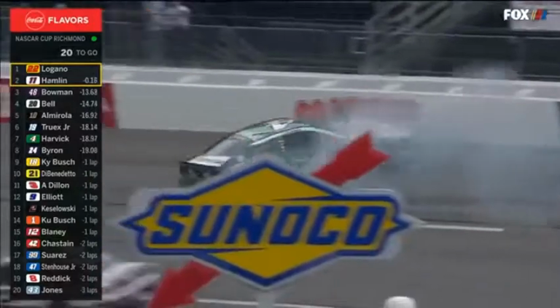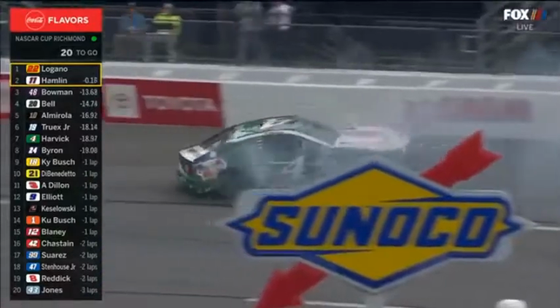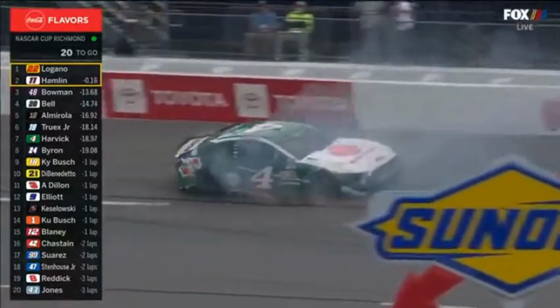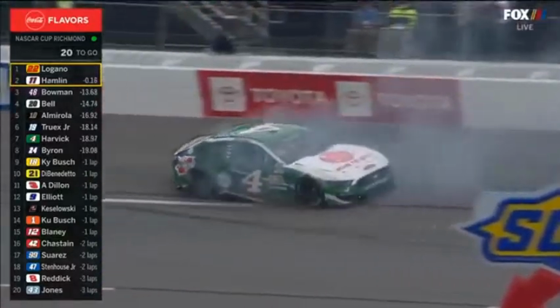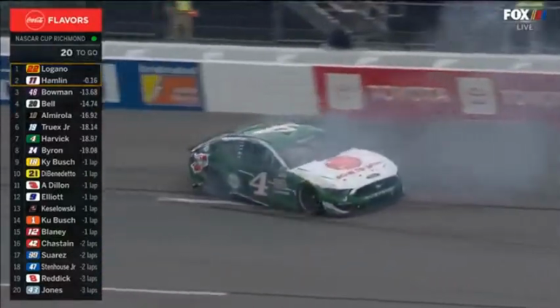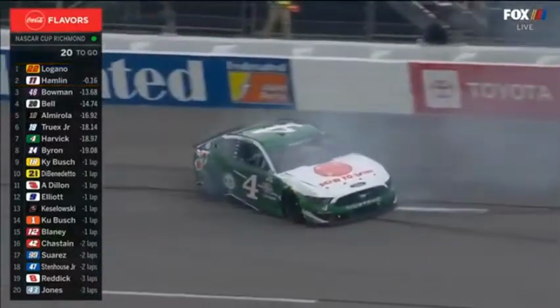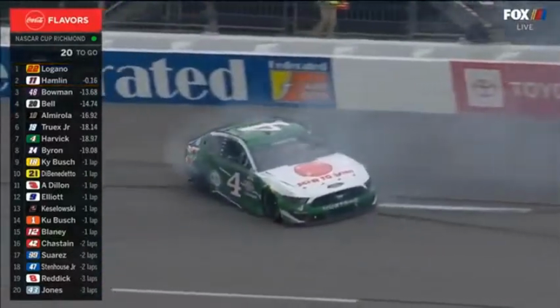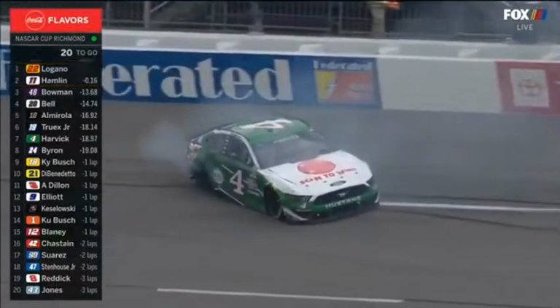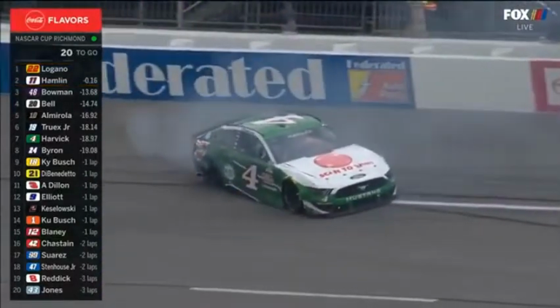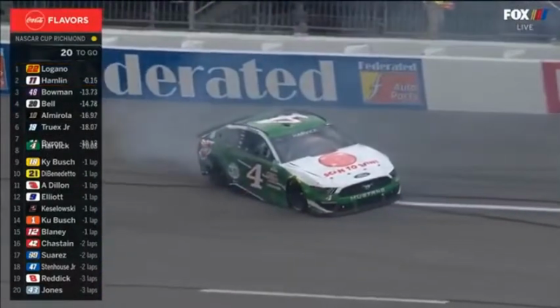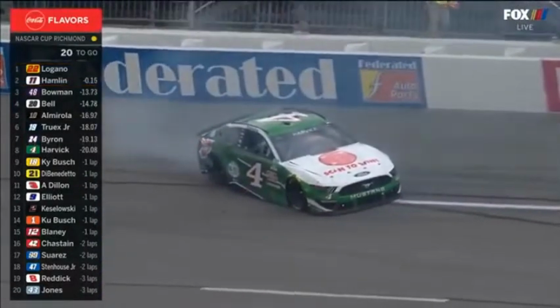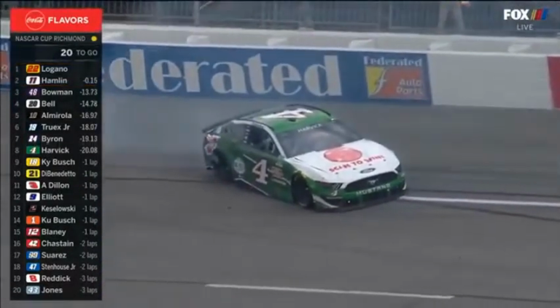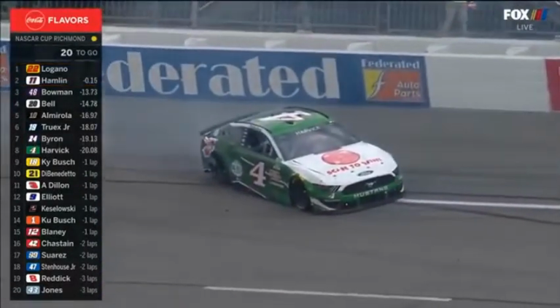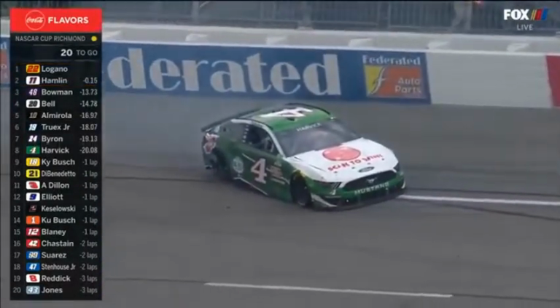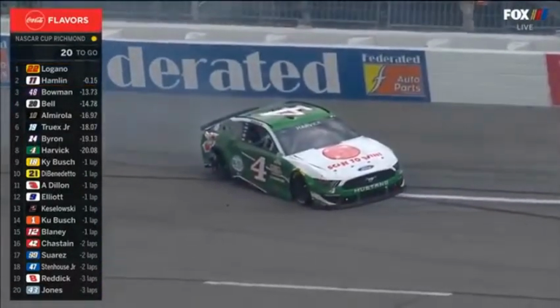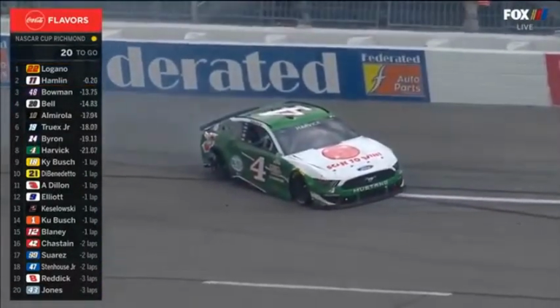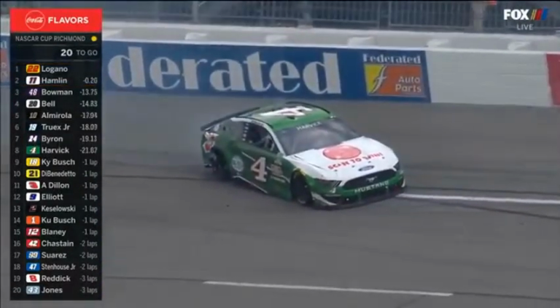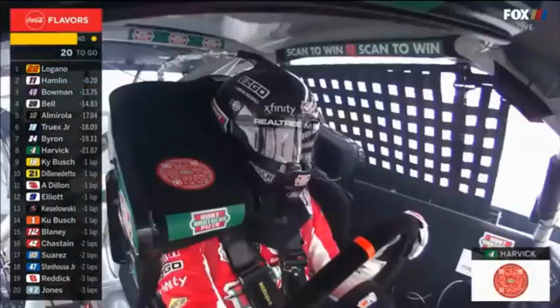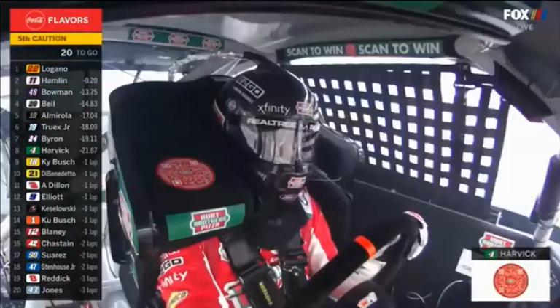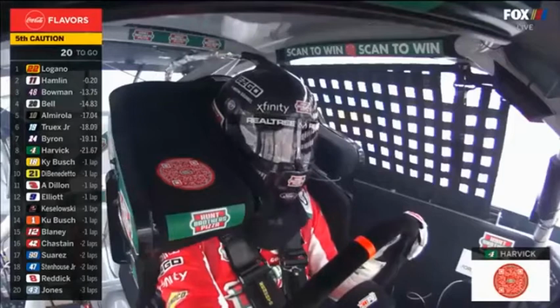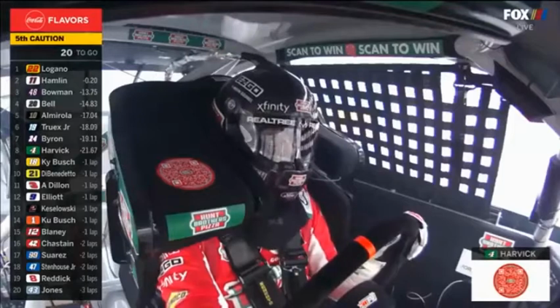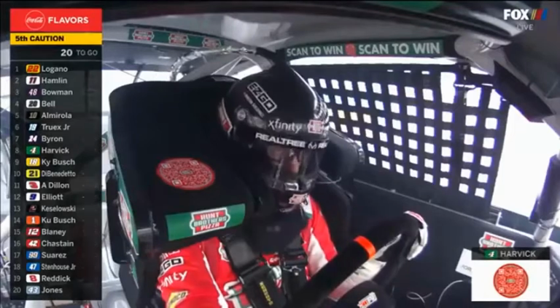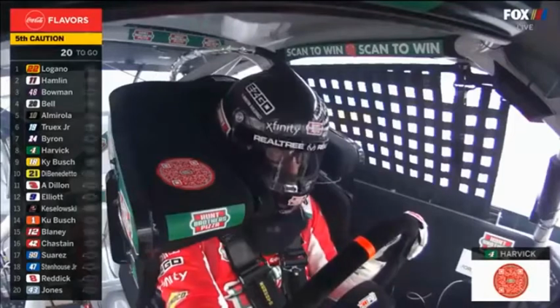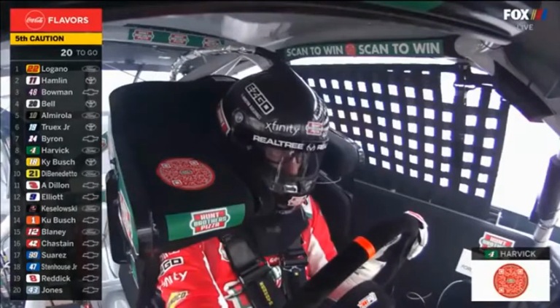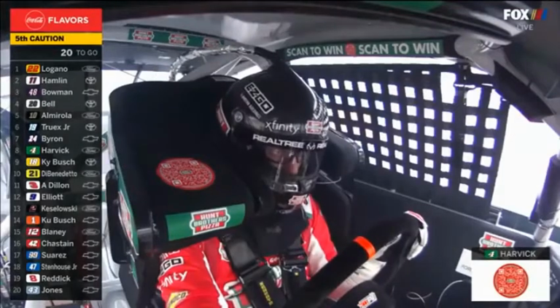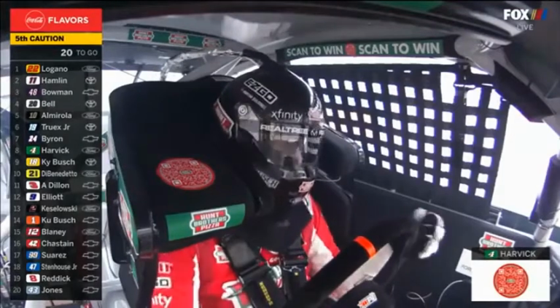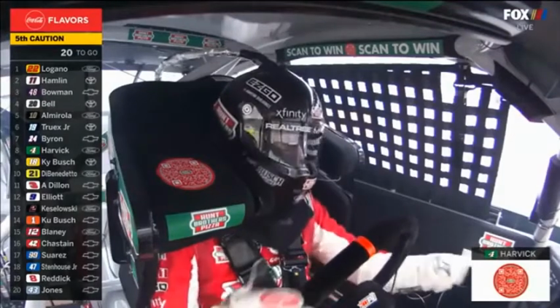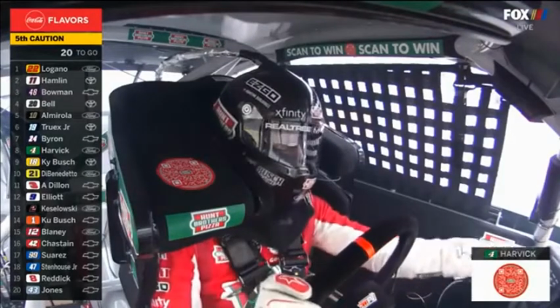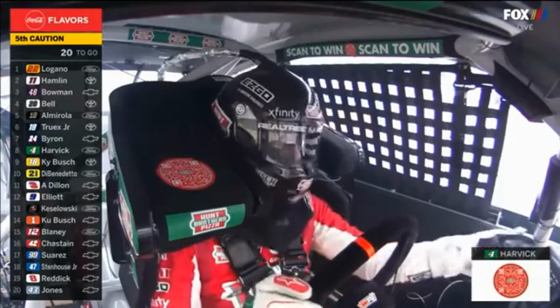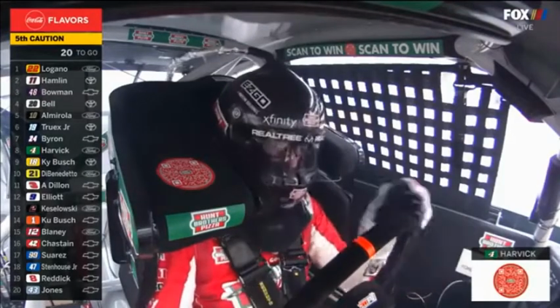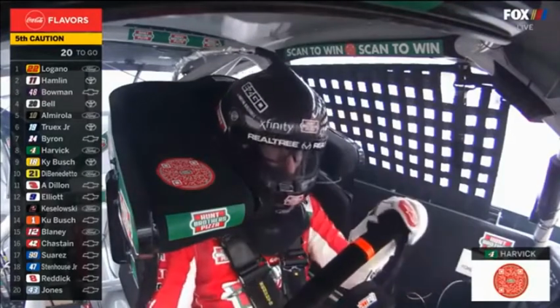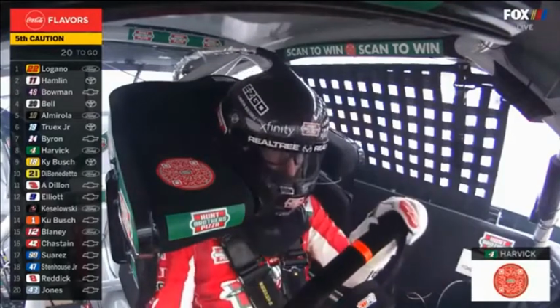Hard in the wall. Hard in the wall between turns one and two. And I believe the right rear is off the car.